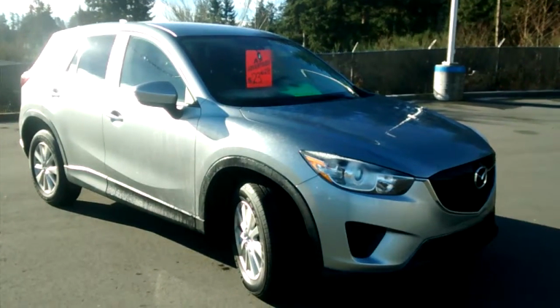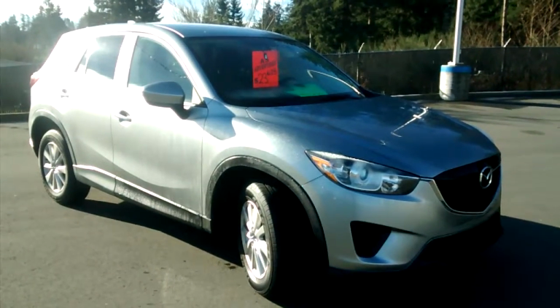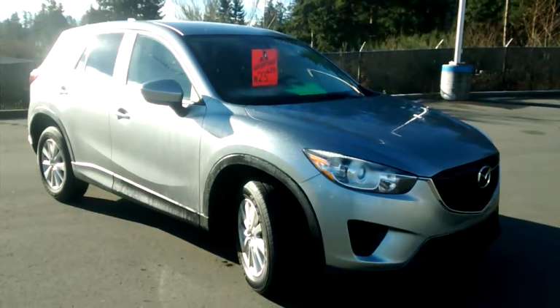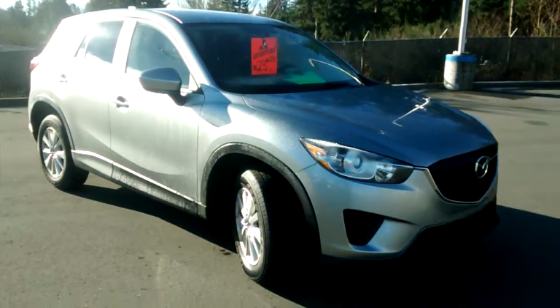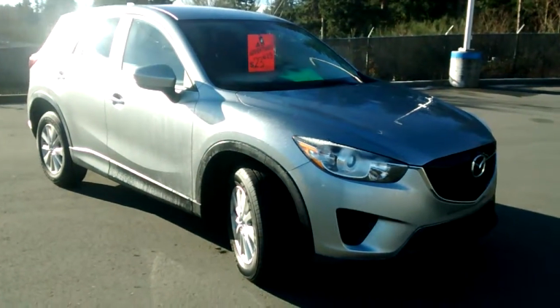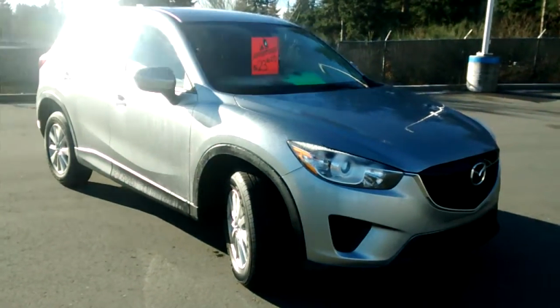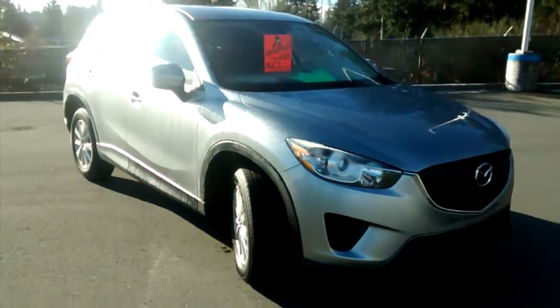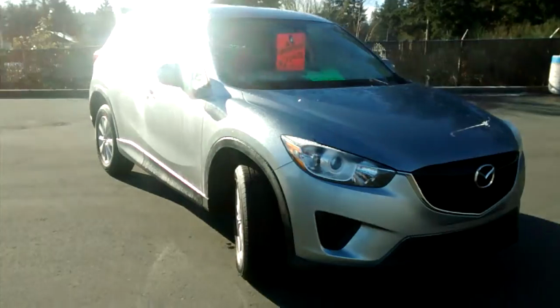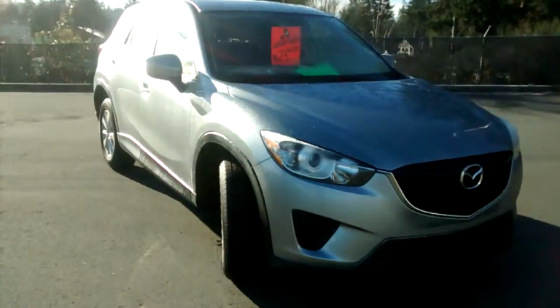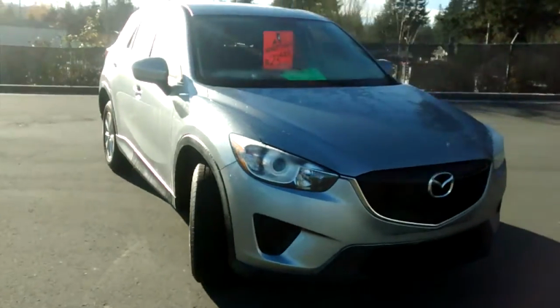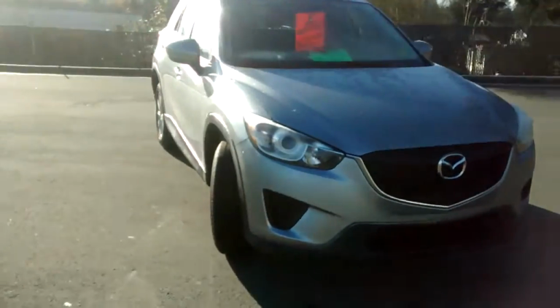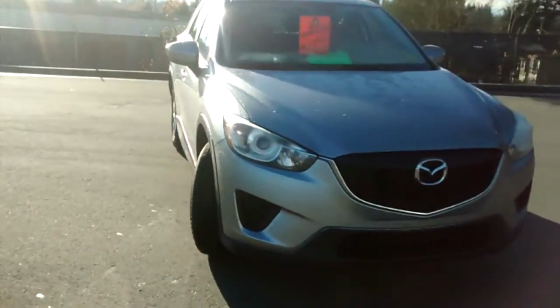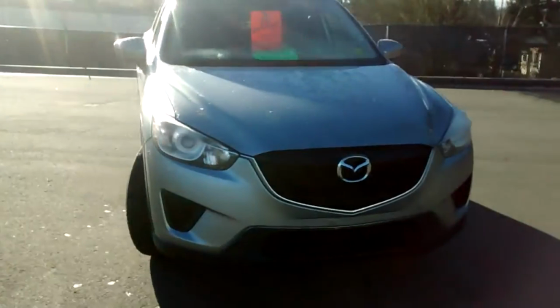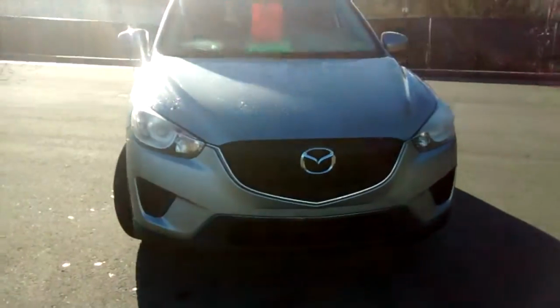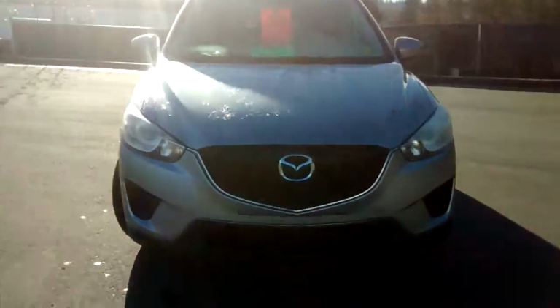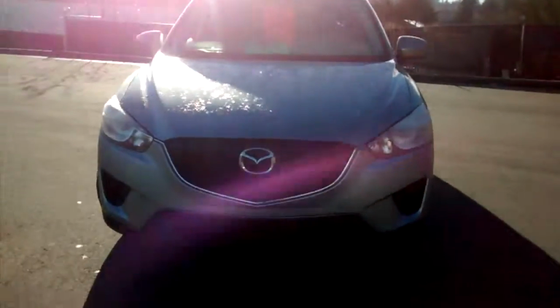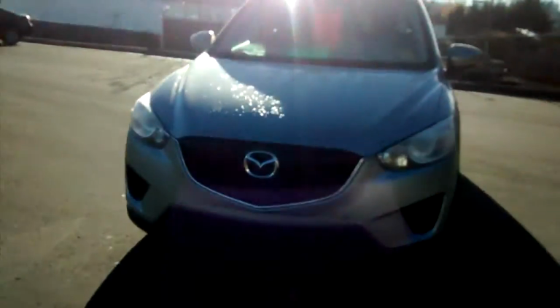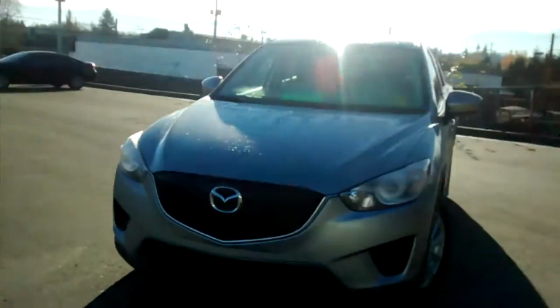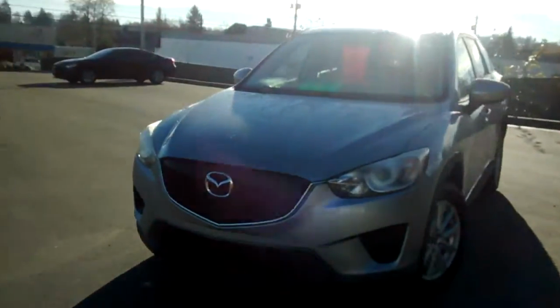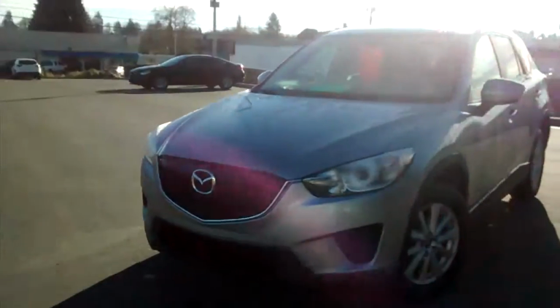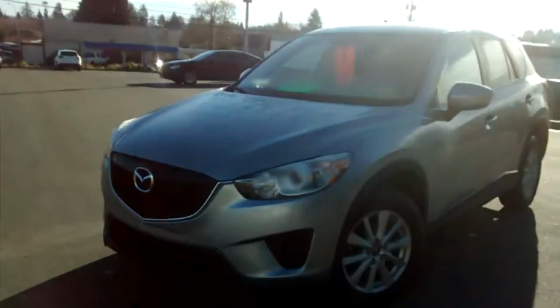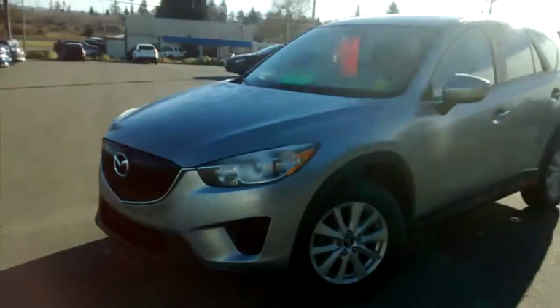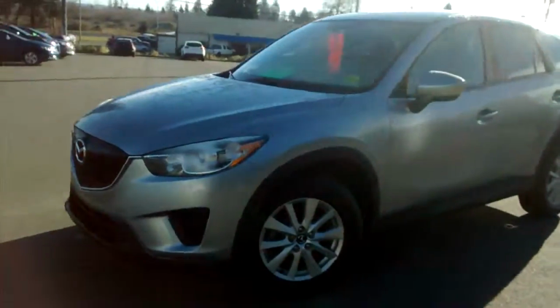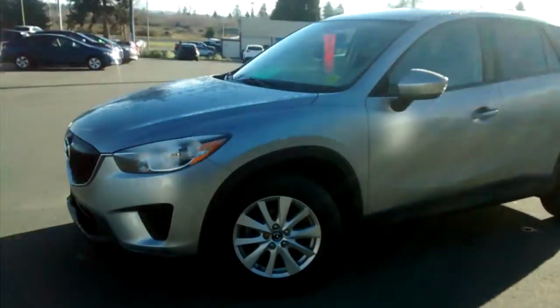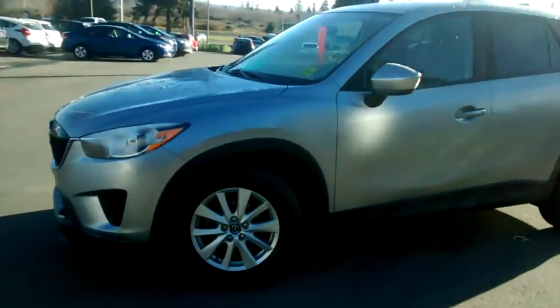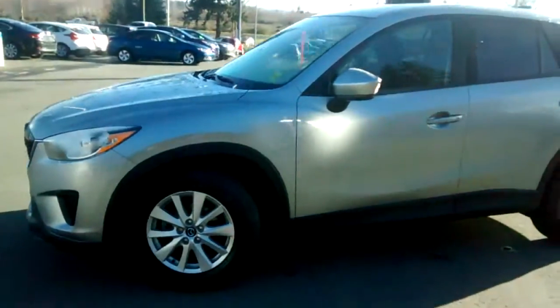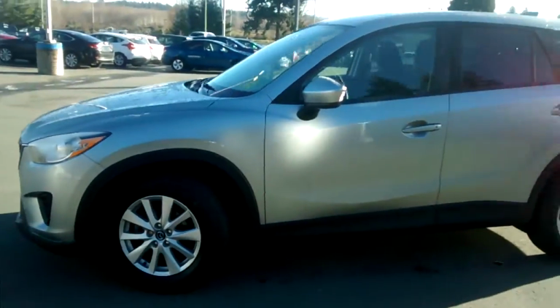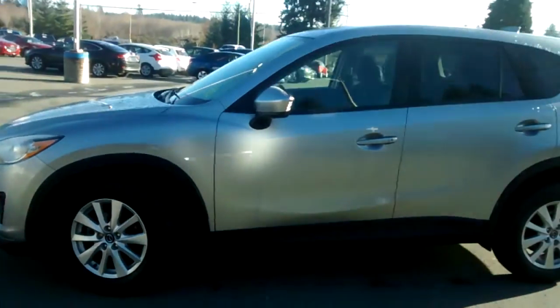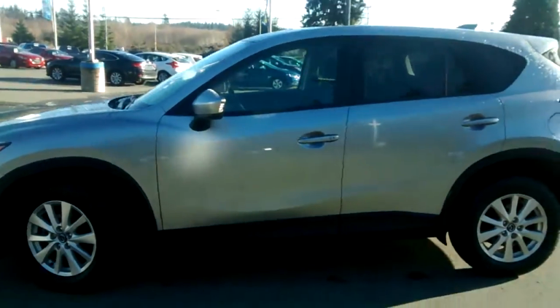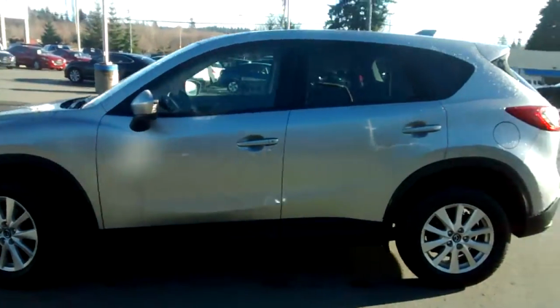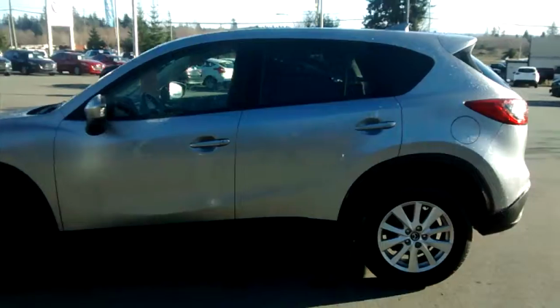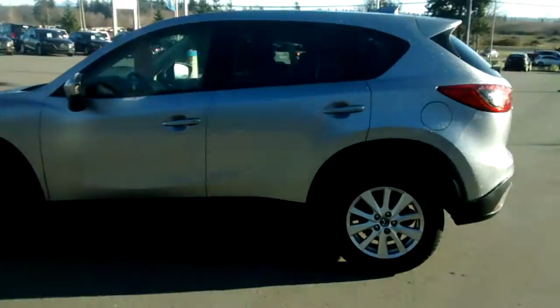All right, here it is — the 2013 CX-5. It's in a beautiful silver. Listen to that baby purr. I'm just gonna do a quick walk around here and give you an idea of the quality and condition that it is in.